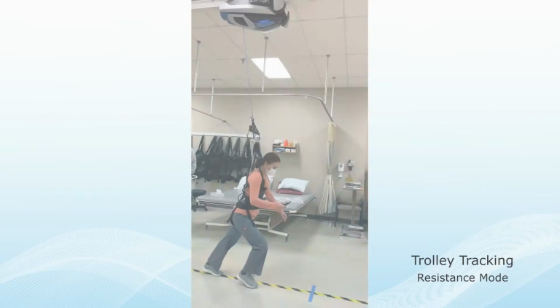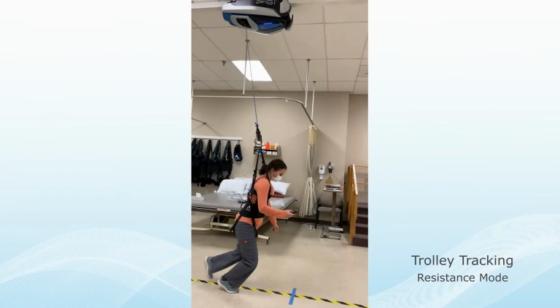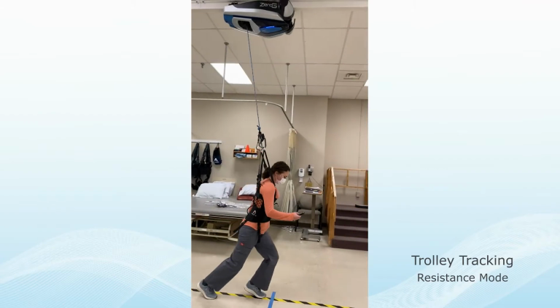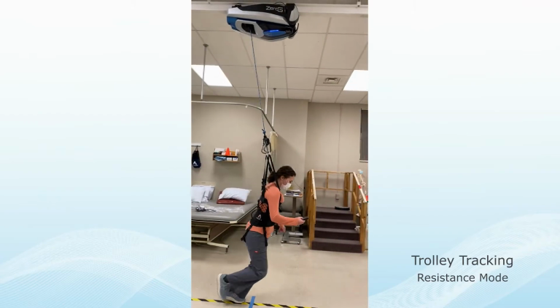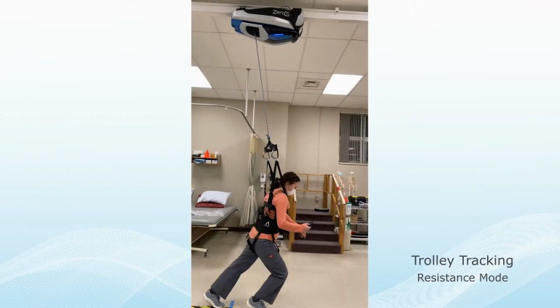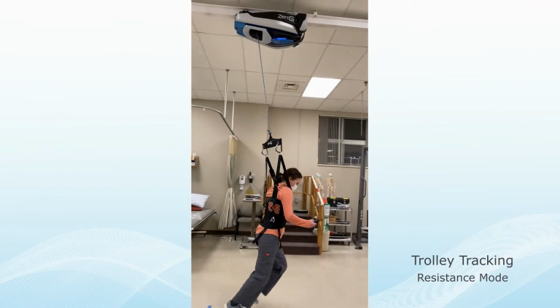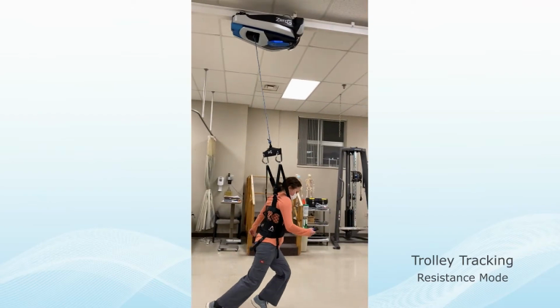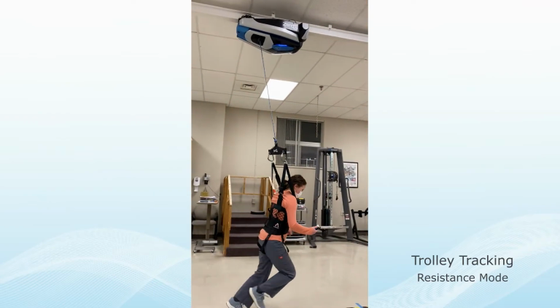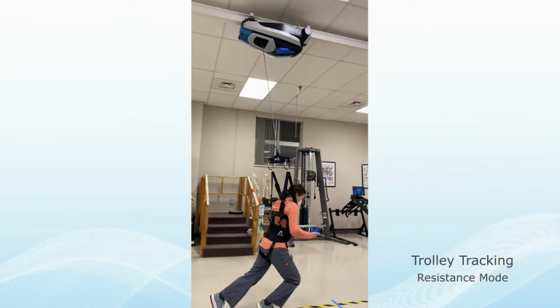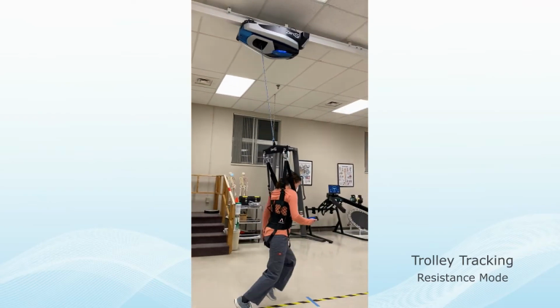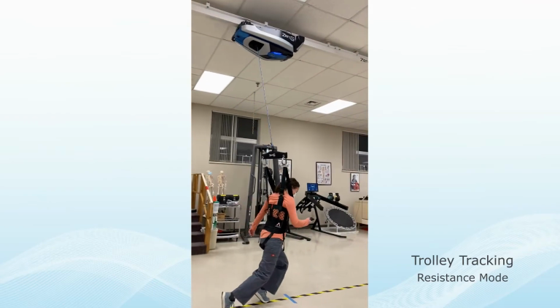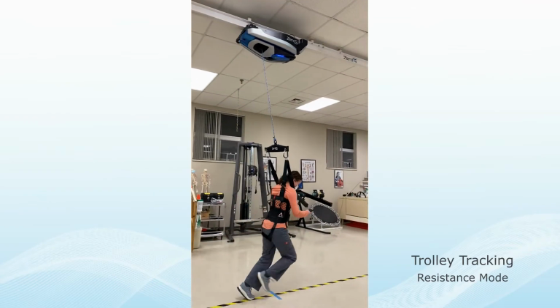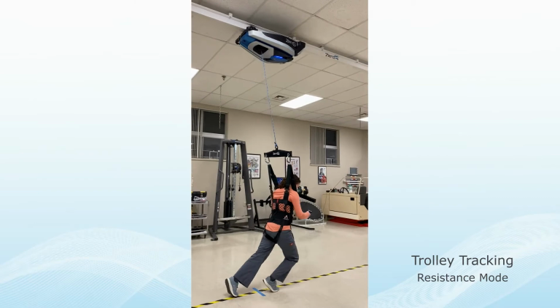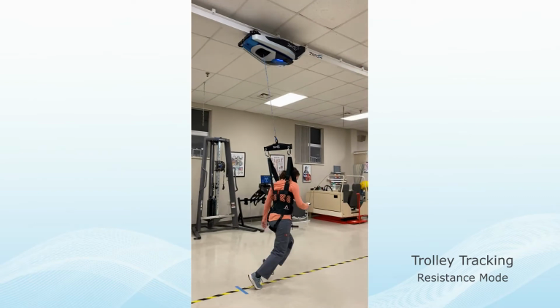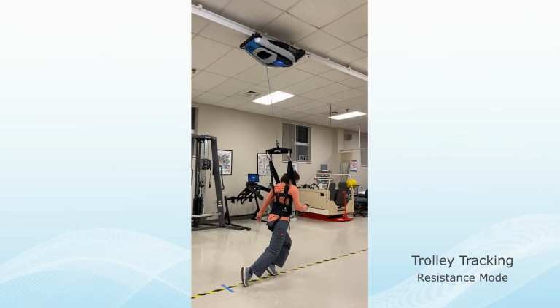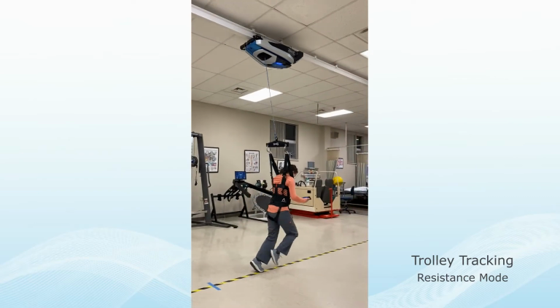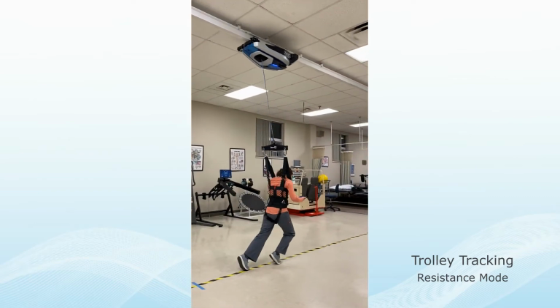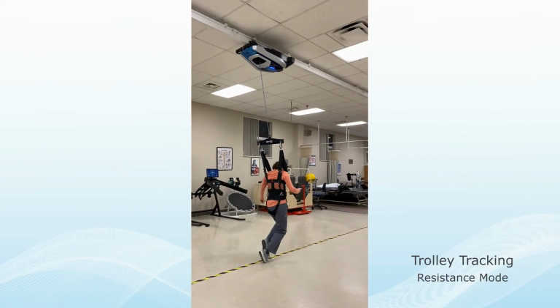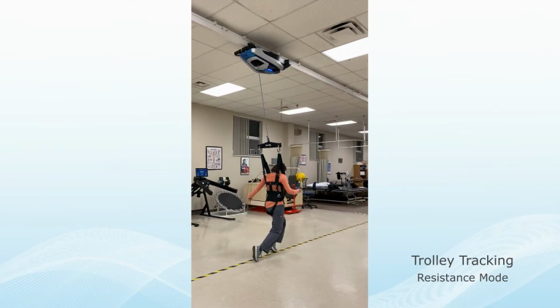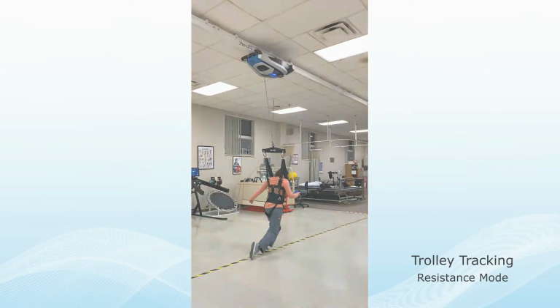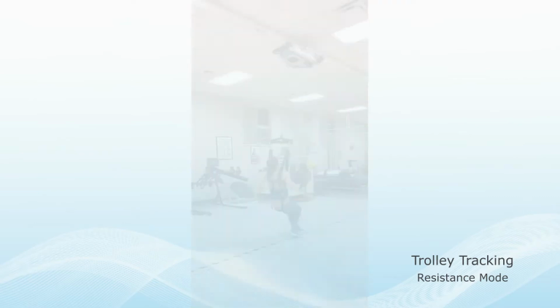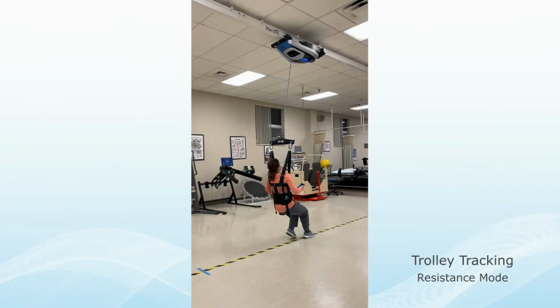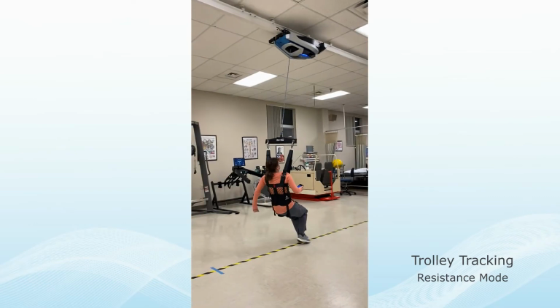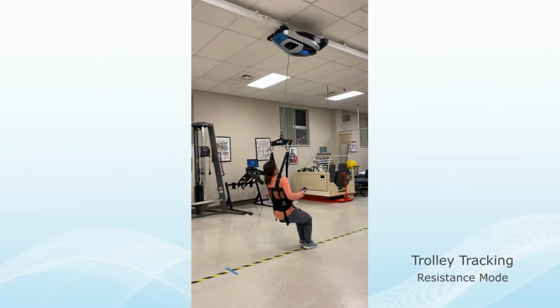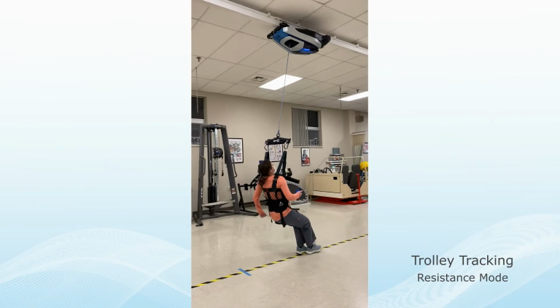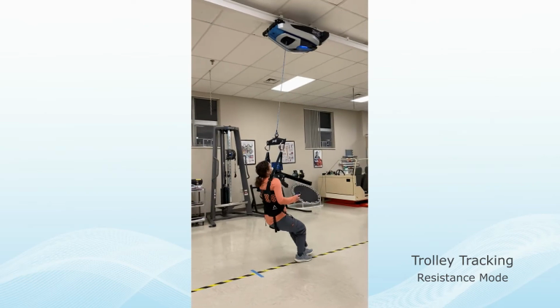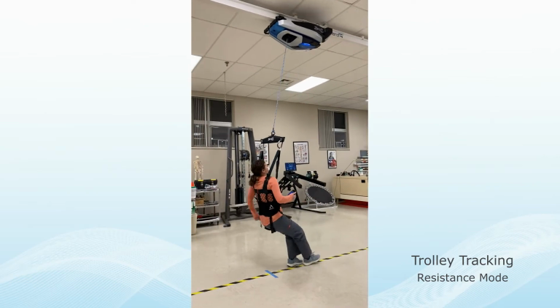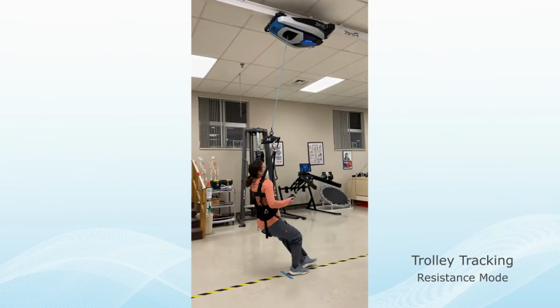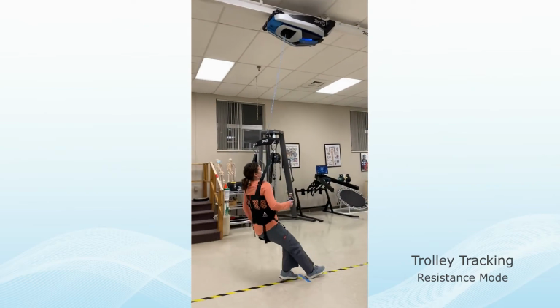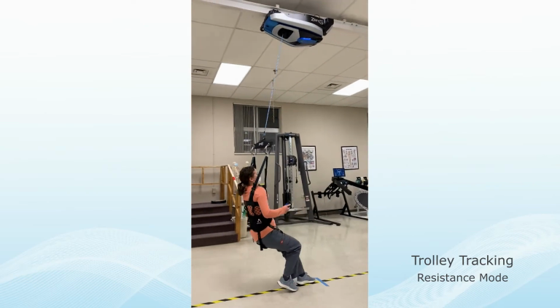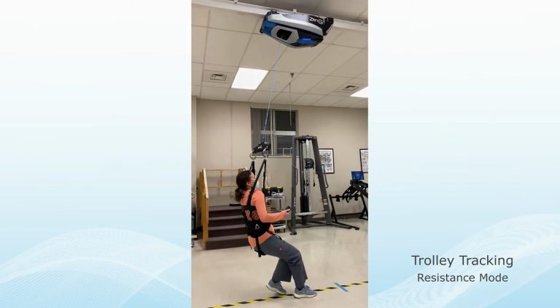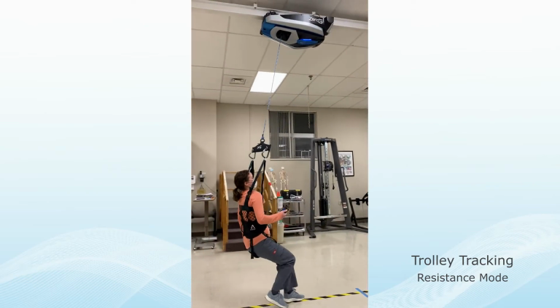In Resistance Mode, the Zero-G robot positions posterior to the subject. The clinician can customize the level of resistance to work on improving strength, balance, postural control, and endurance.